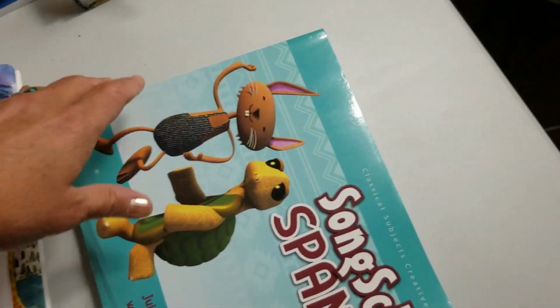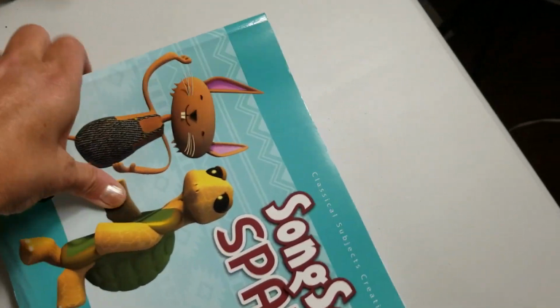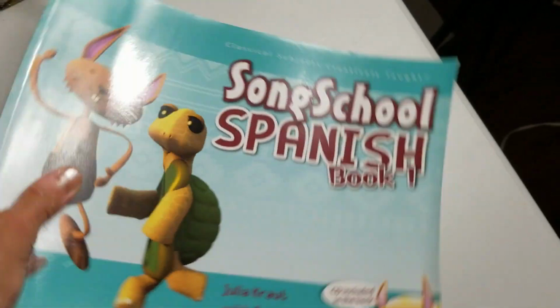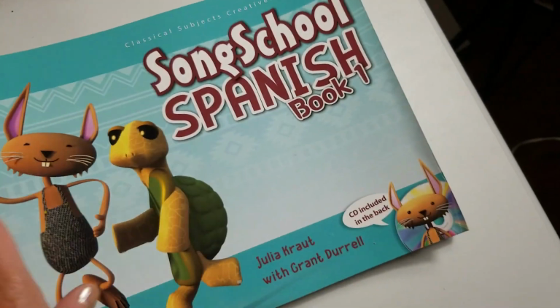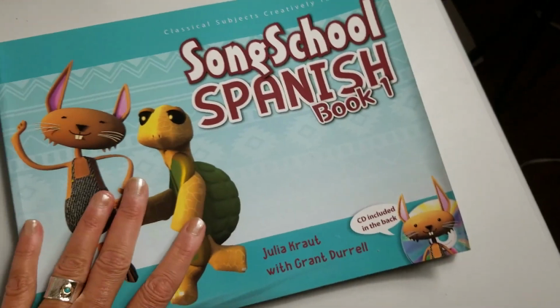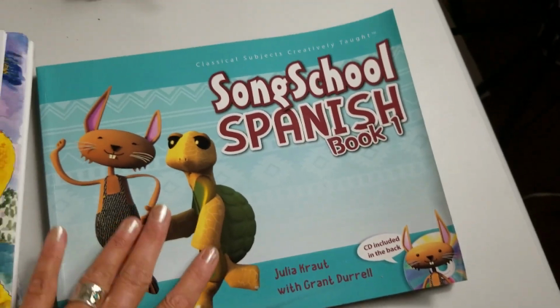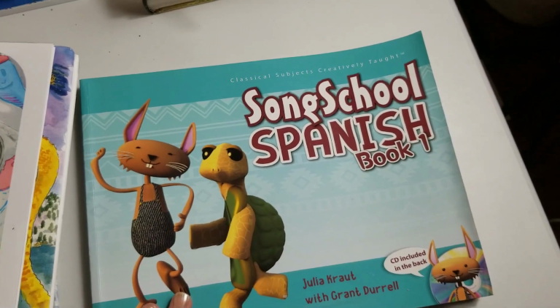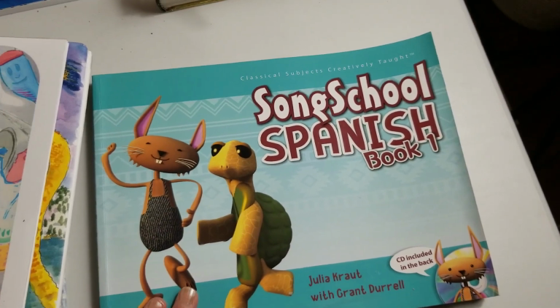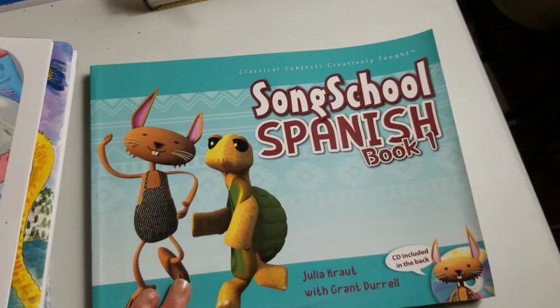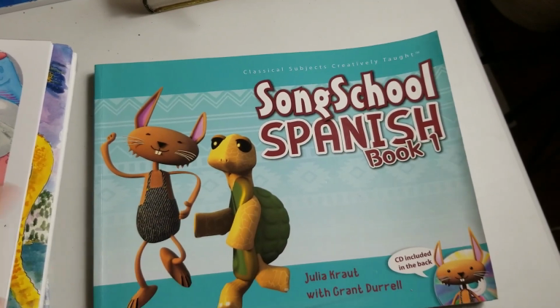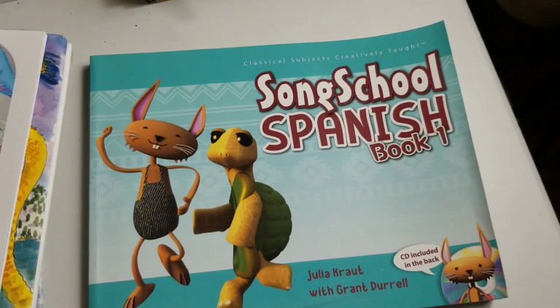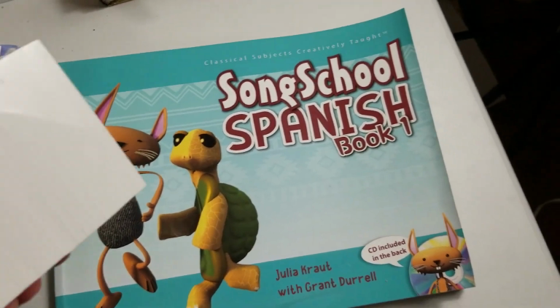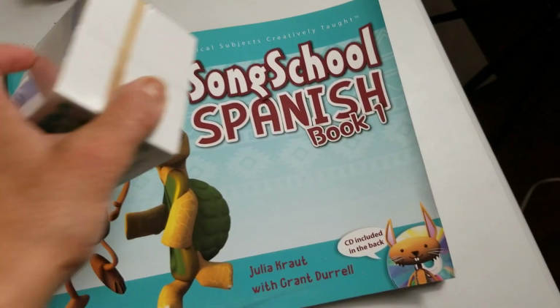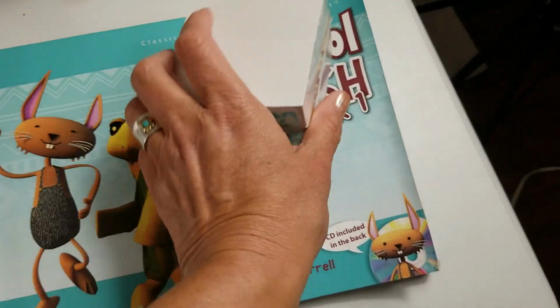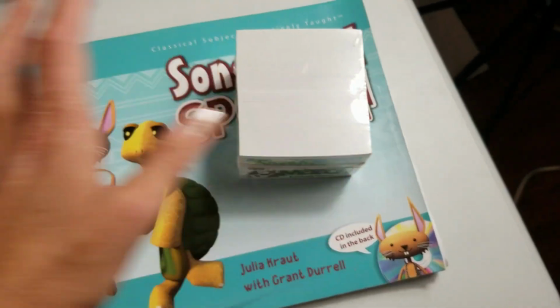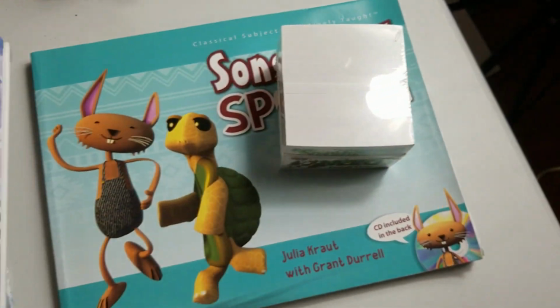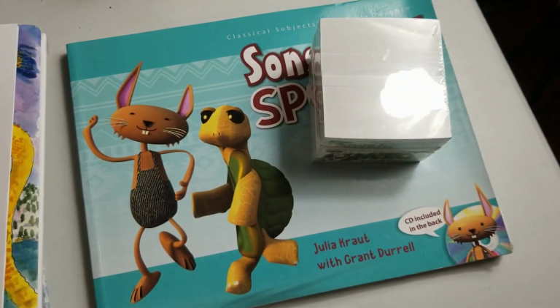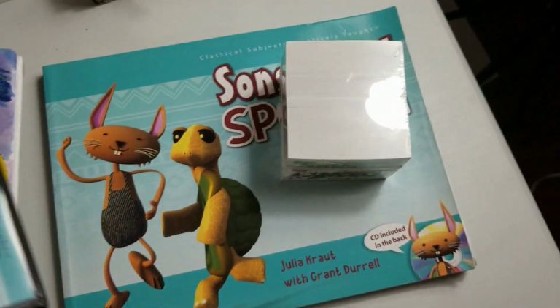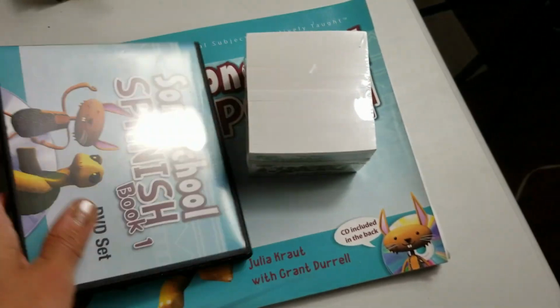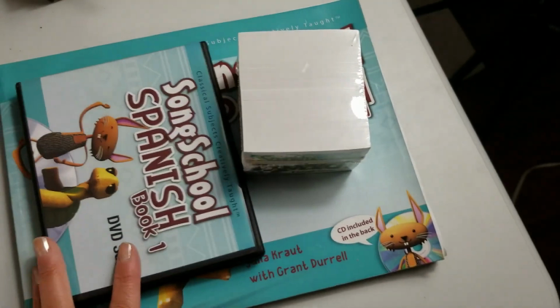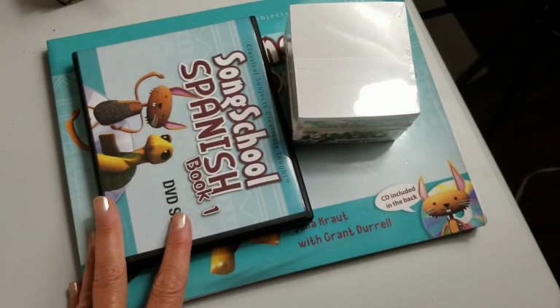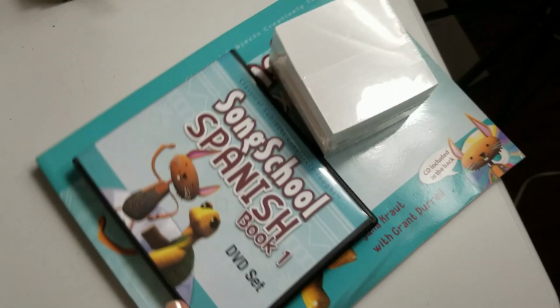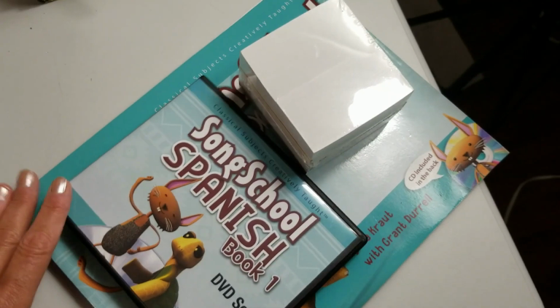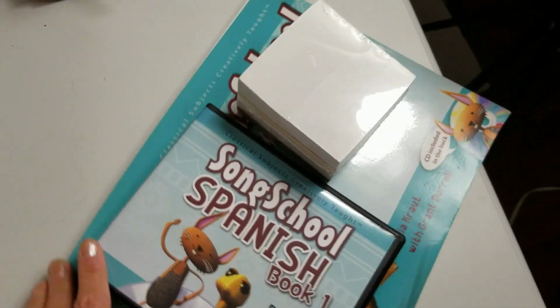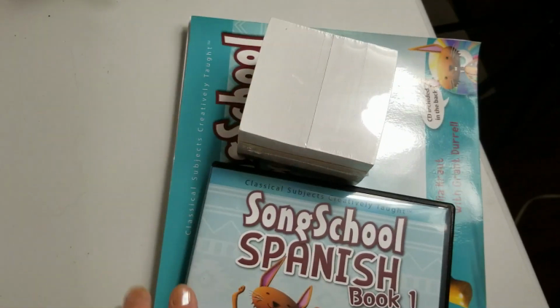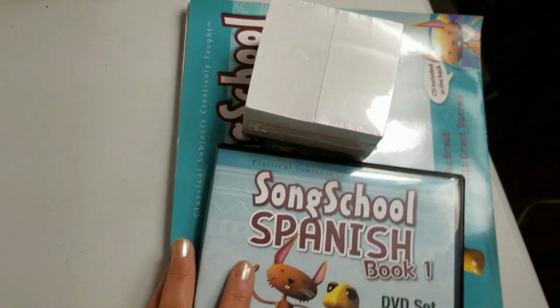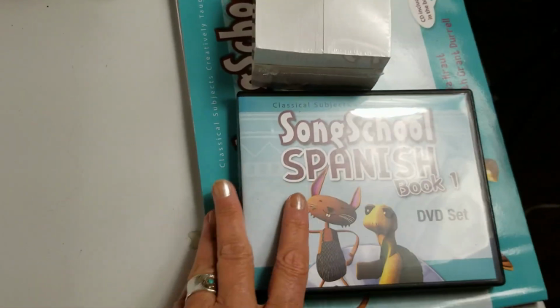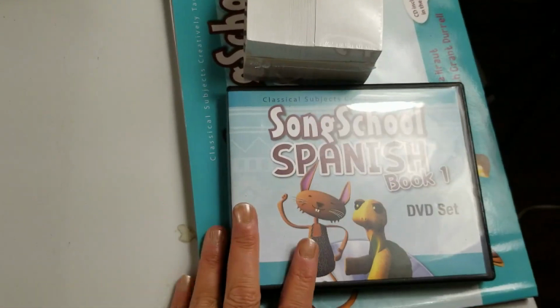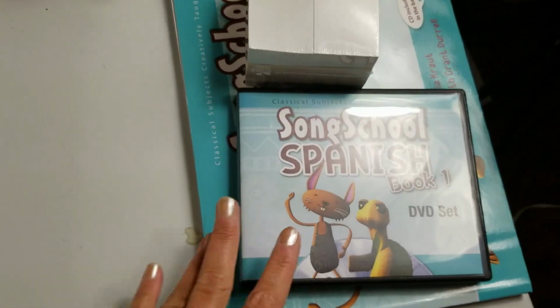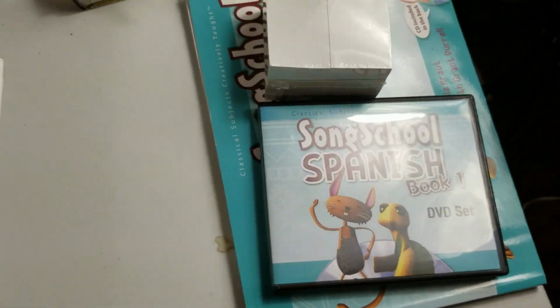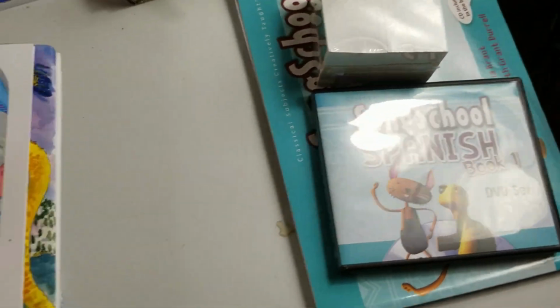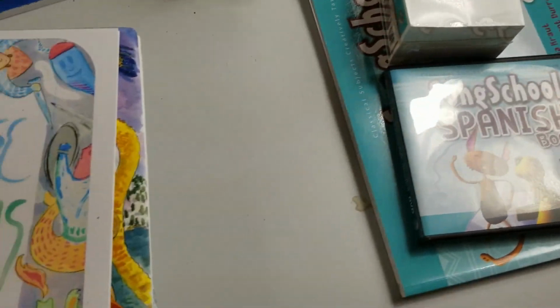I also pulled out Song School's Spanish book. I'd love to do that this year, though it may be a bit young for Vivian. We'll add that in at some point this year.